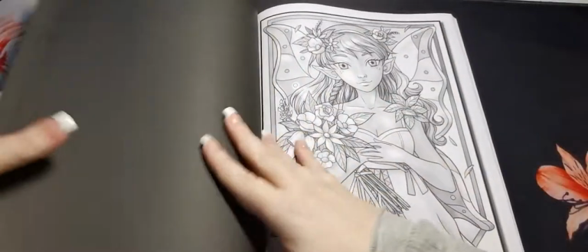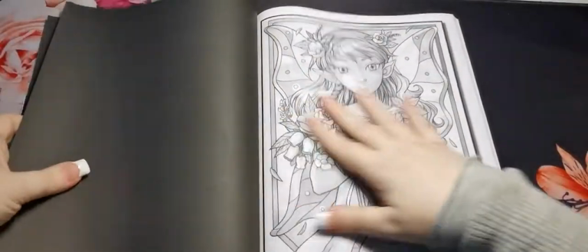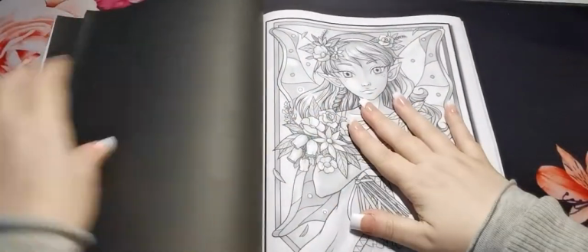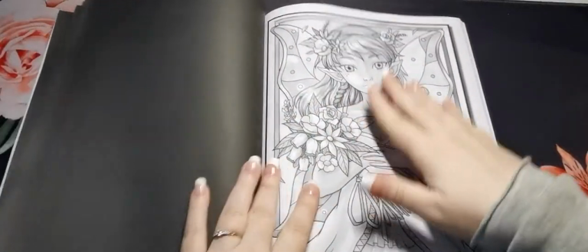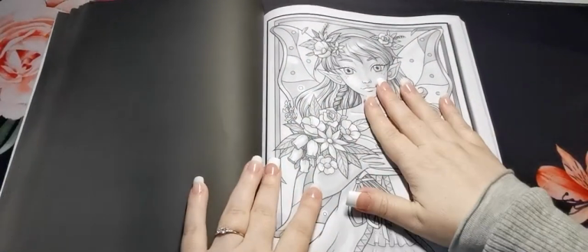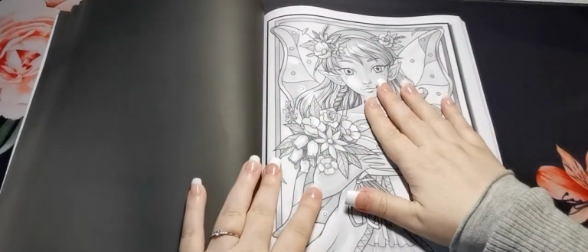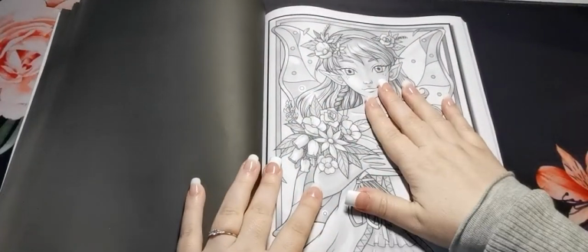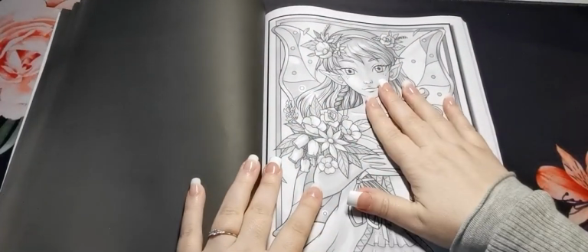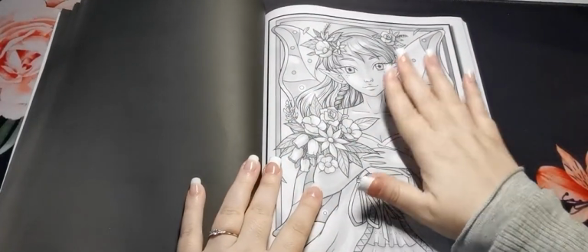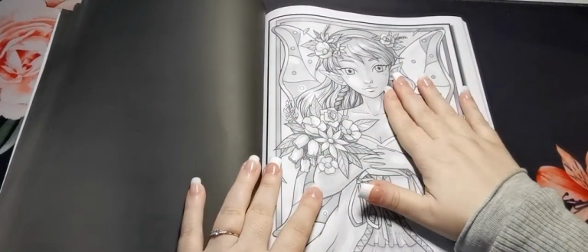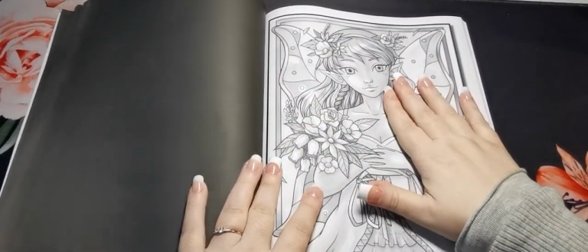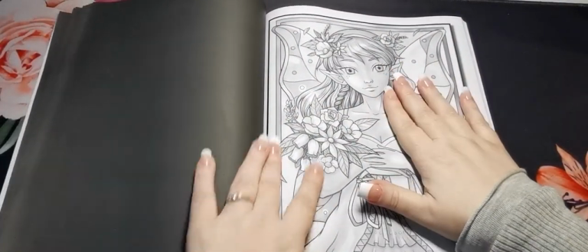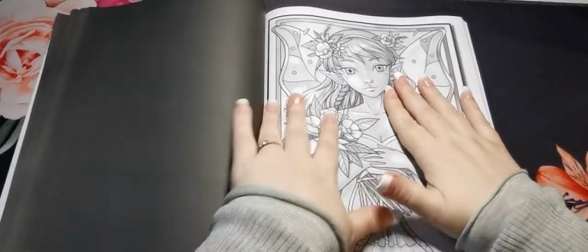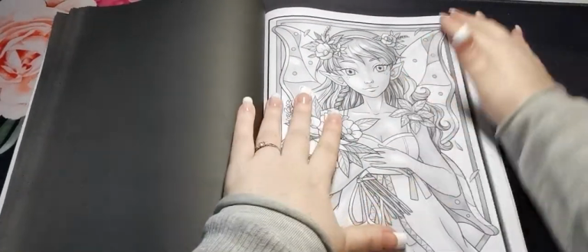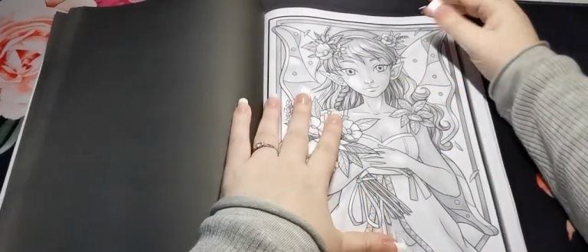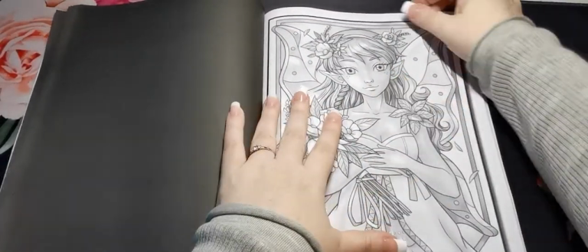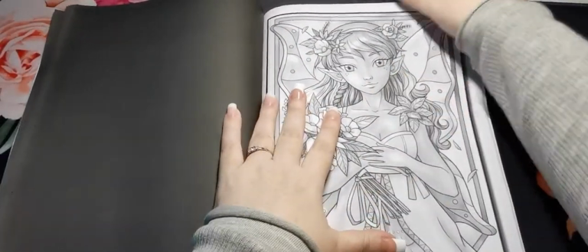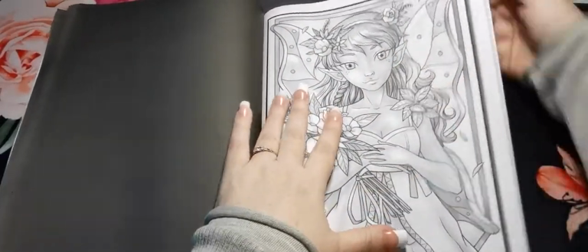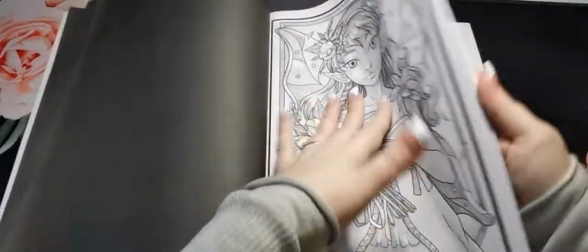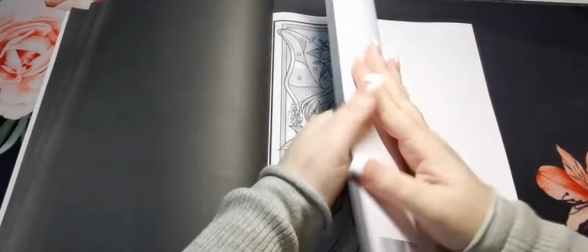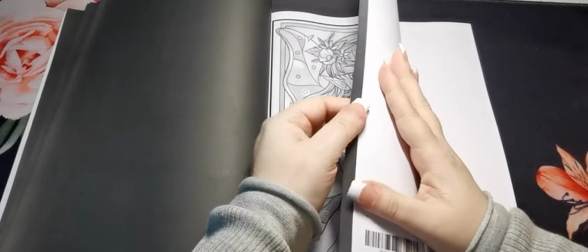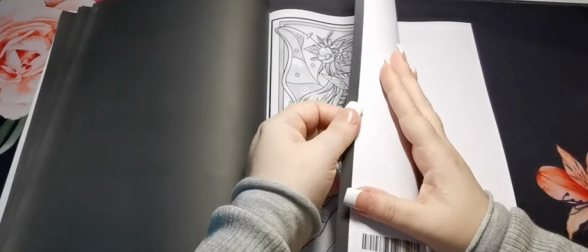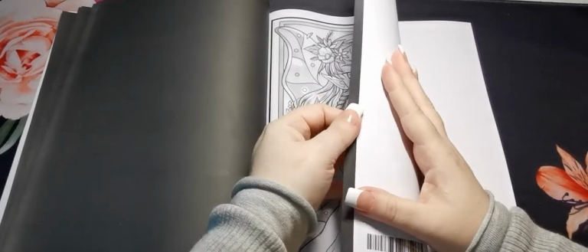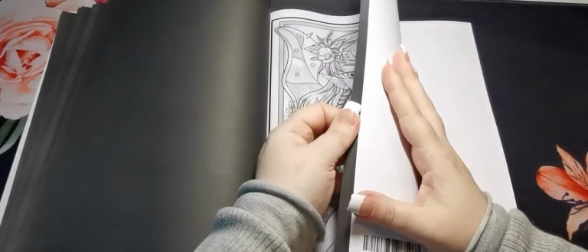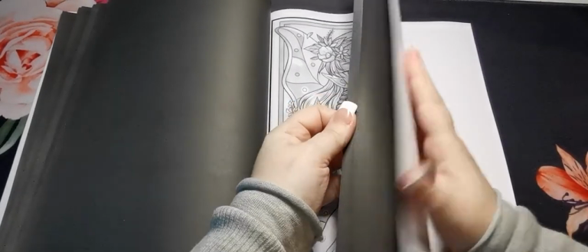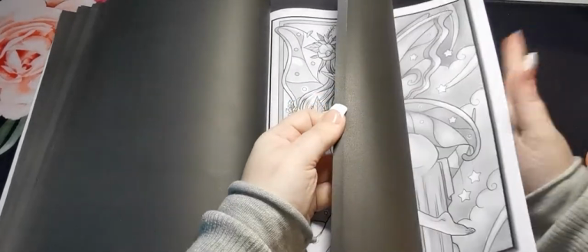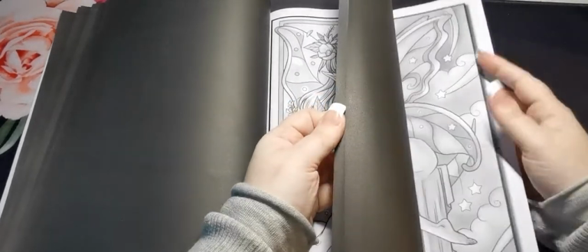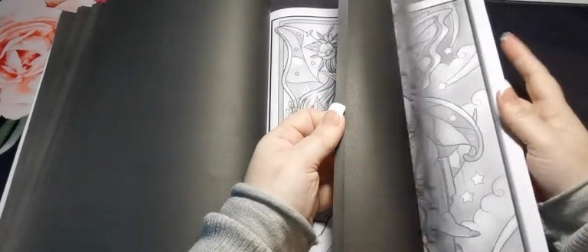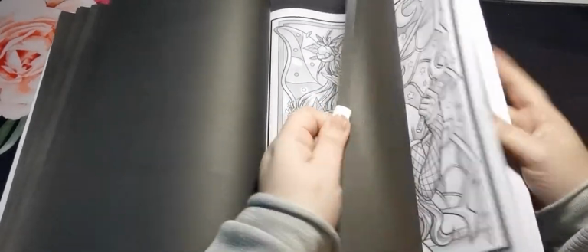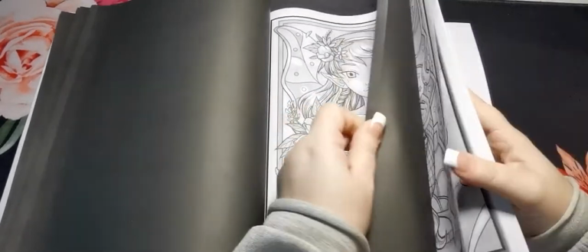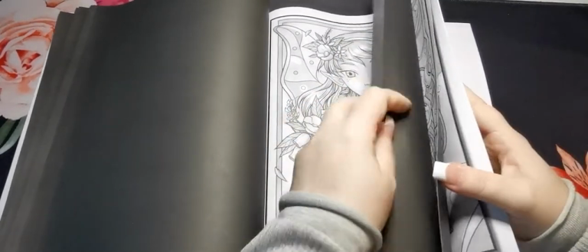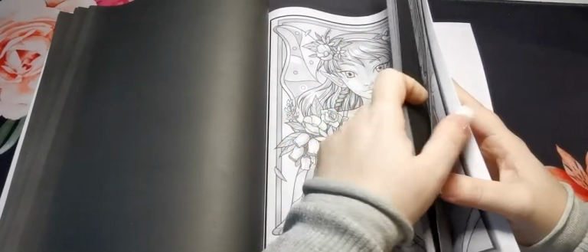So here we are at our second set of images, so we will just jump straight to the back of the book.